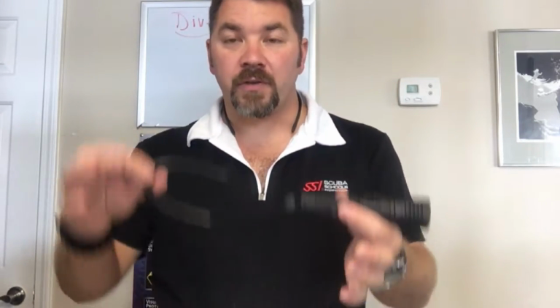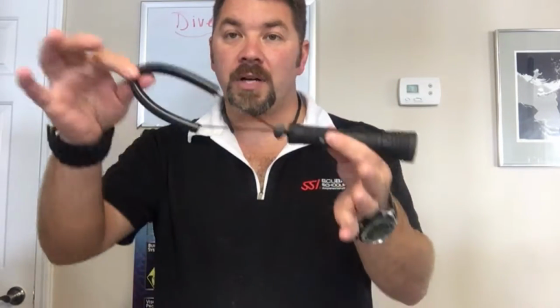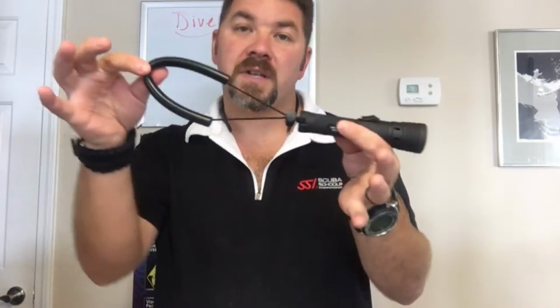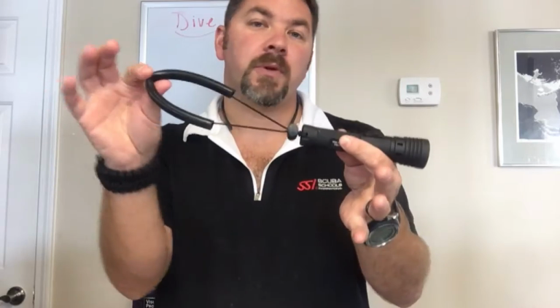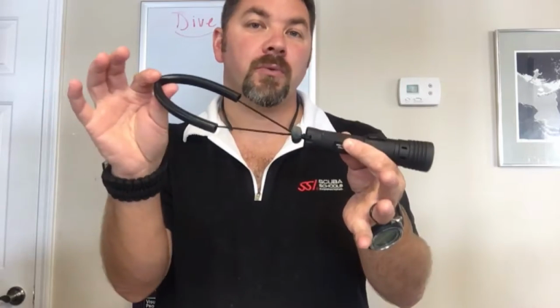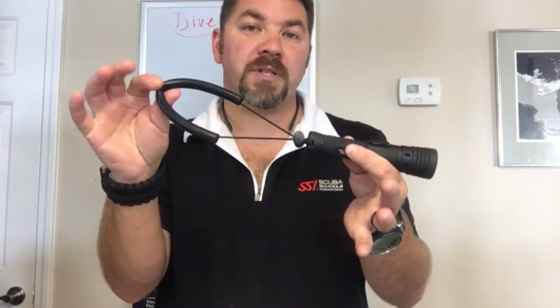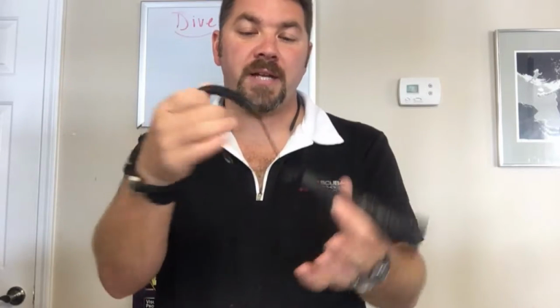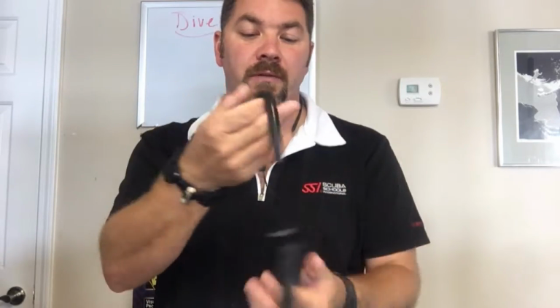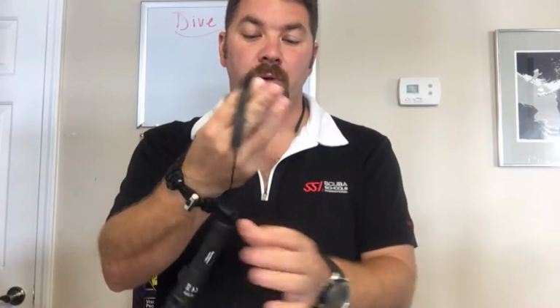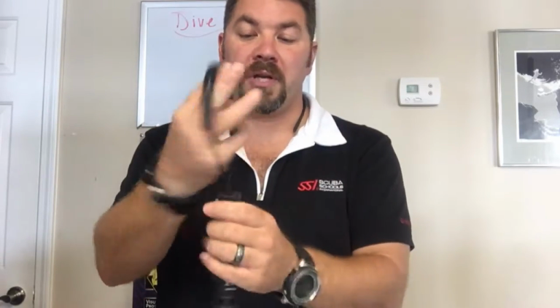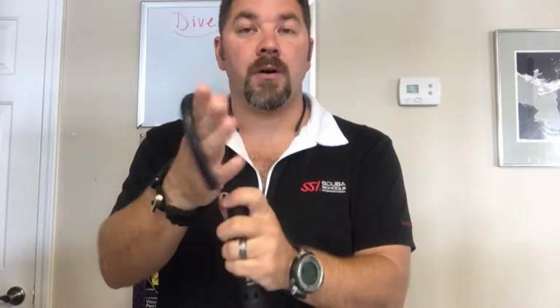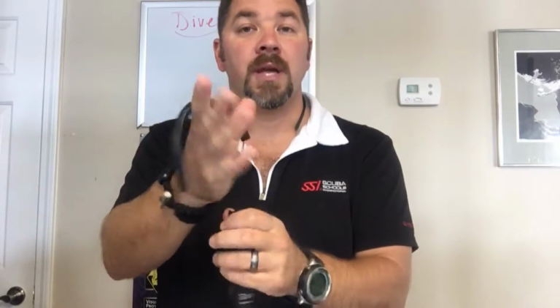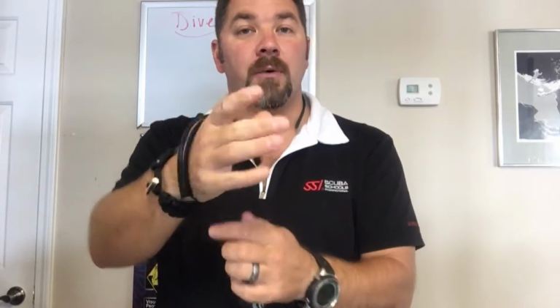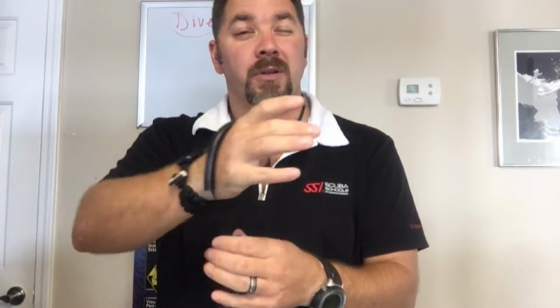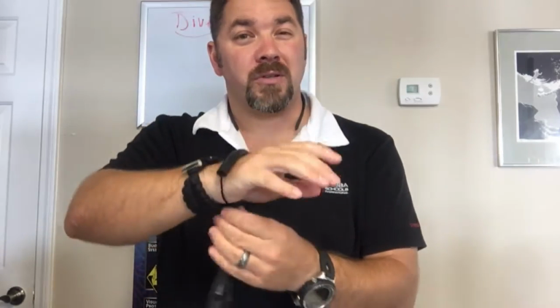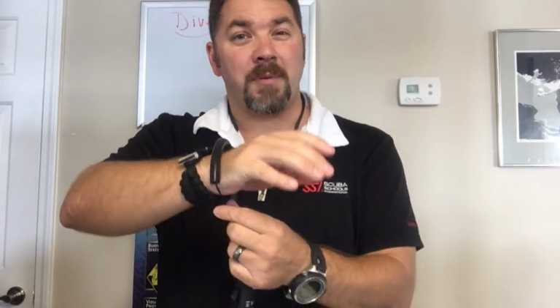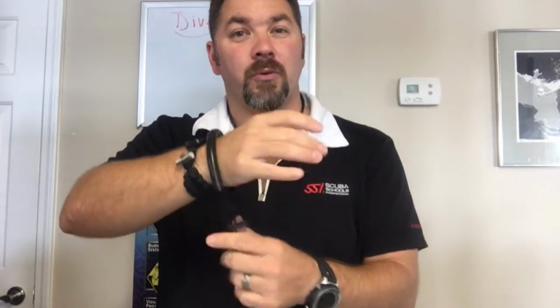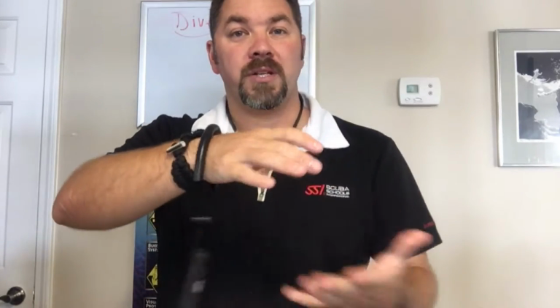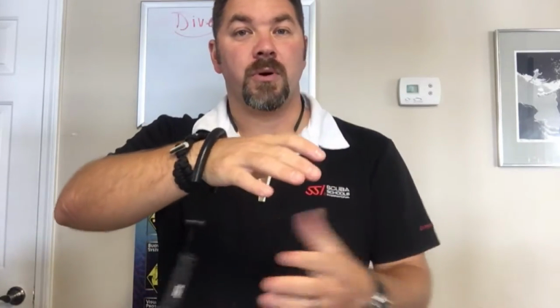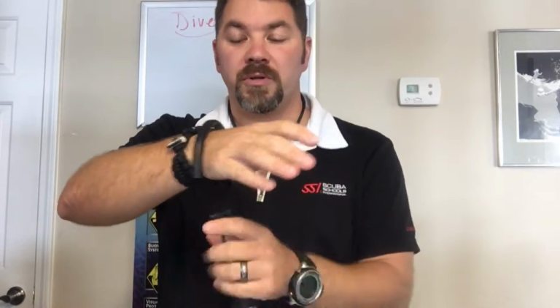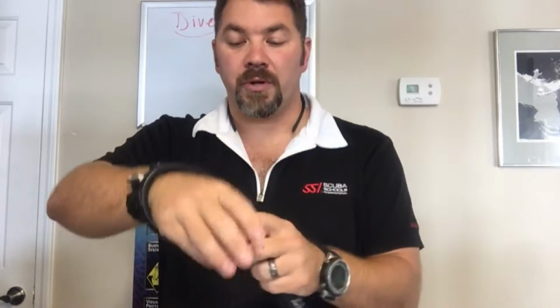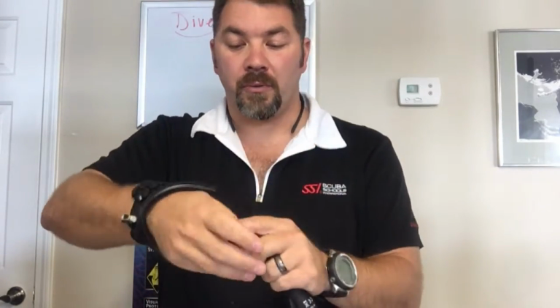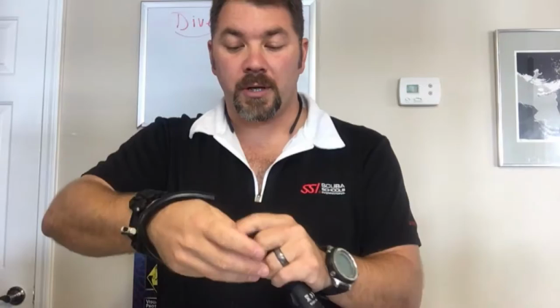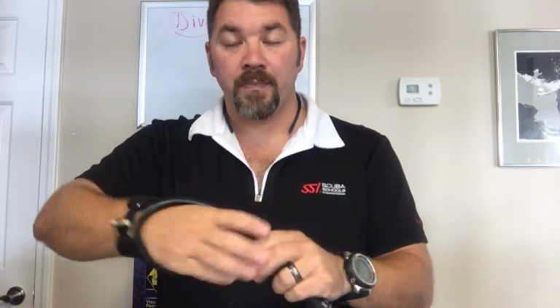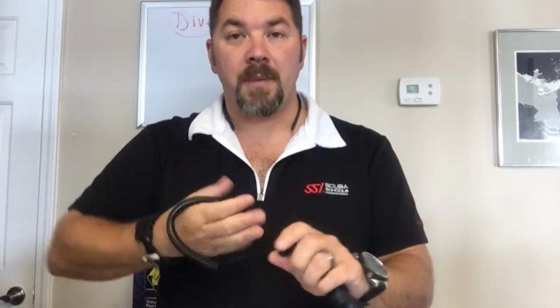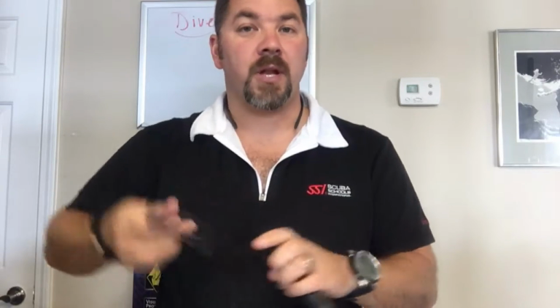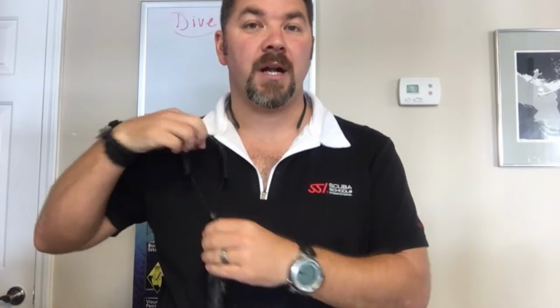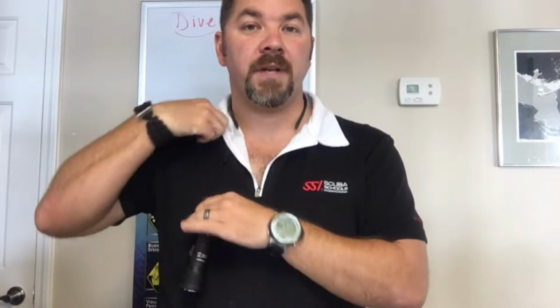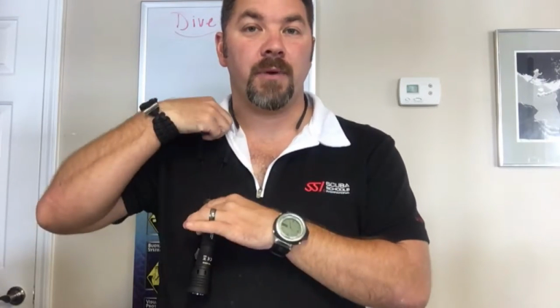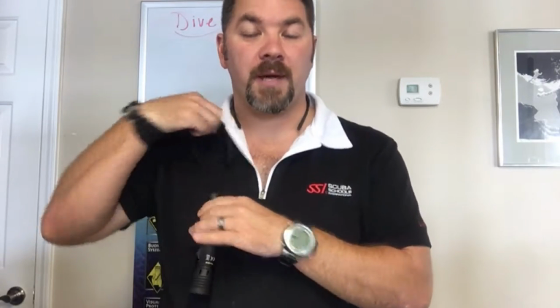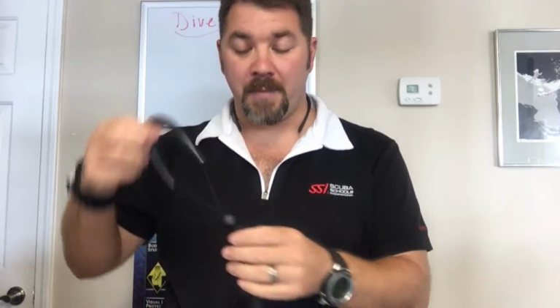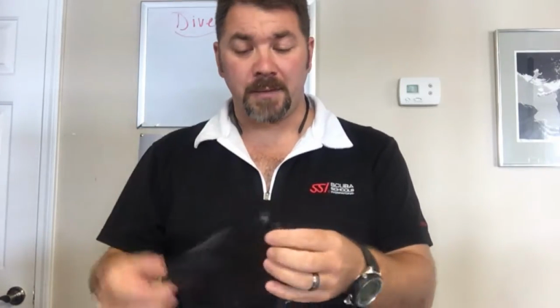First of all, it does come with a little wrist lanyard if you want to put it on. That way you can strap it to your wrist, you won't lose it when you're underwater. Maybe you can hang it off a D-ring by that method.